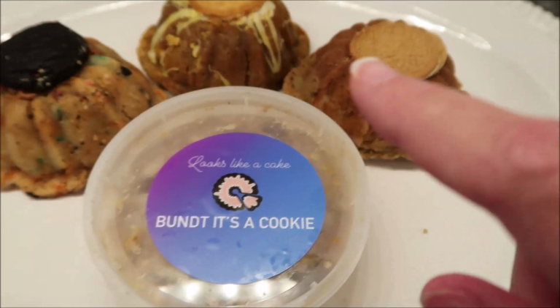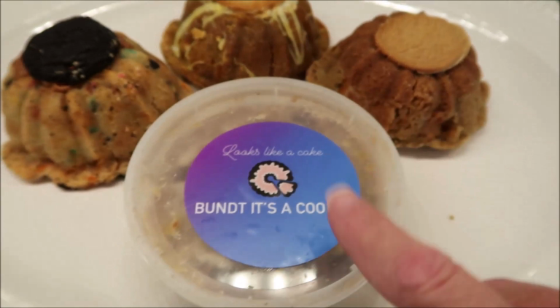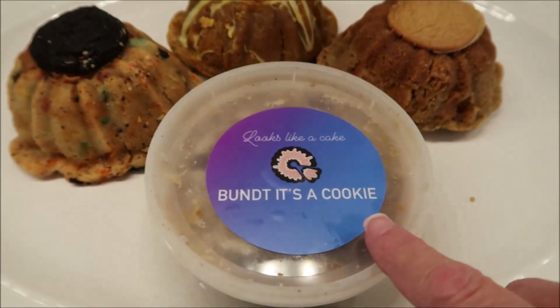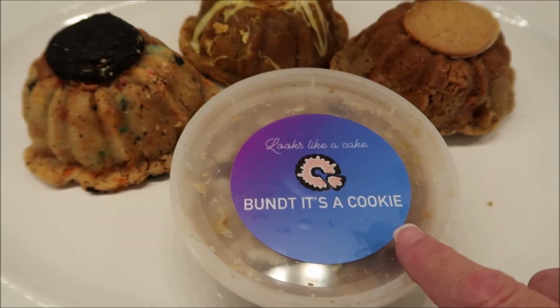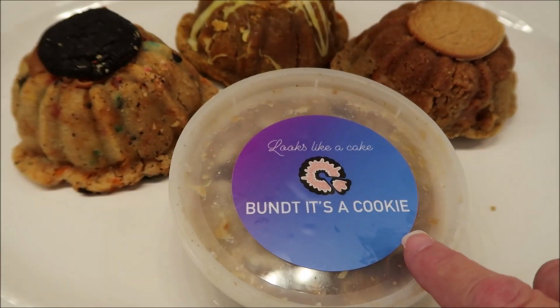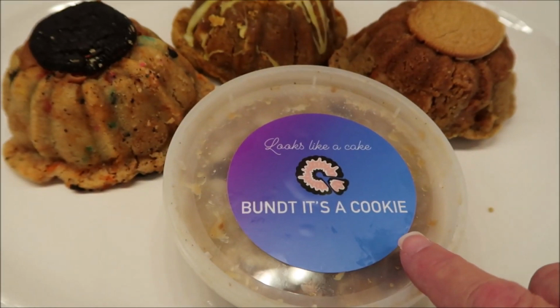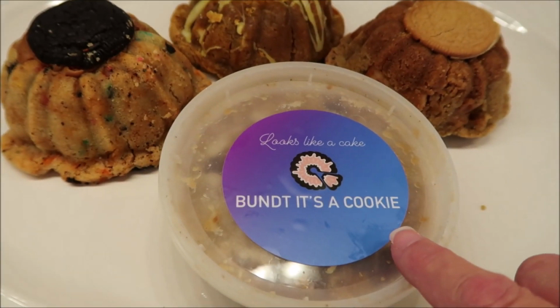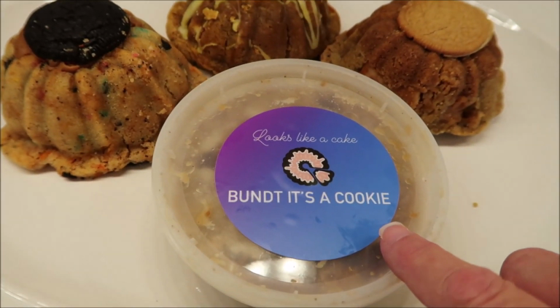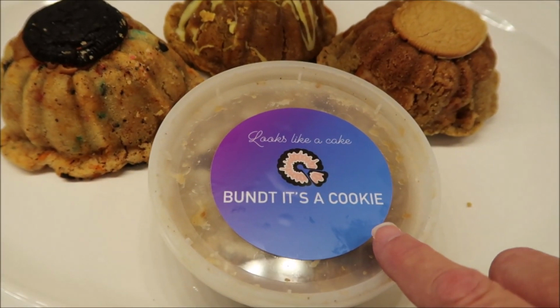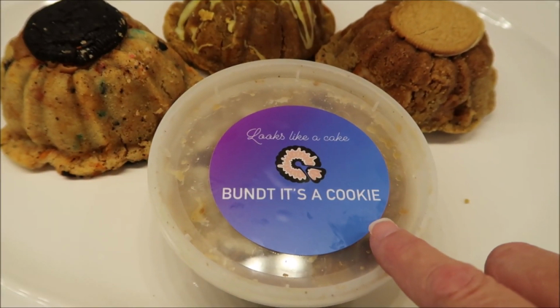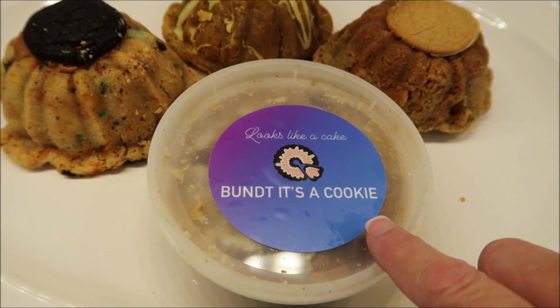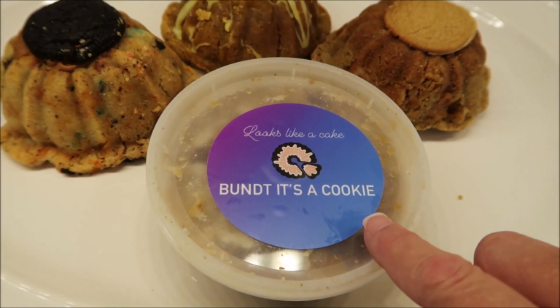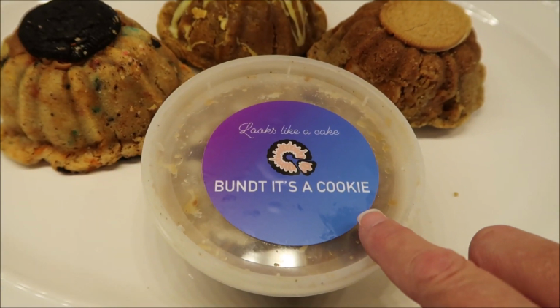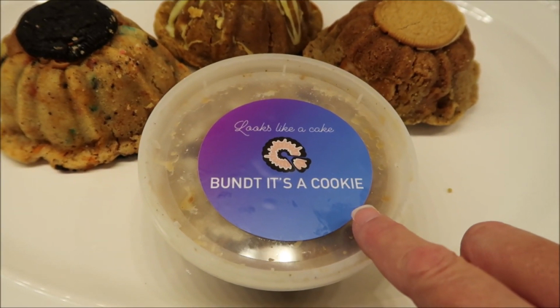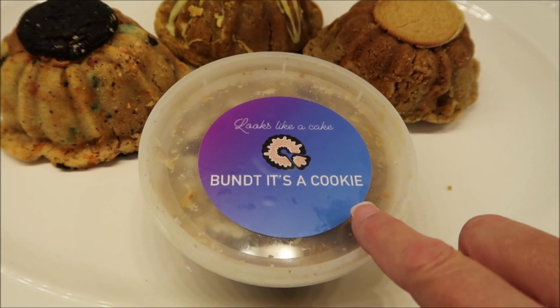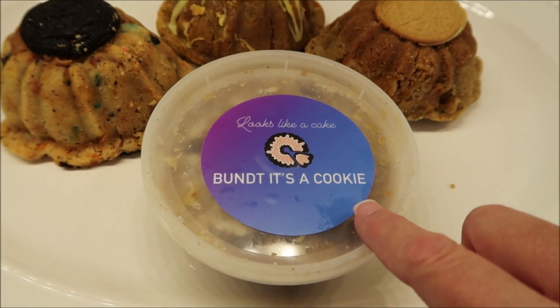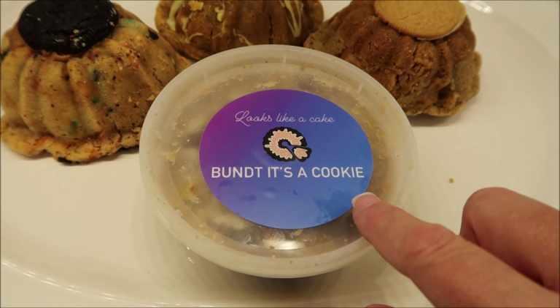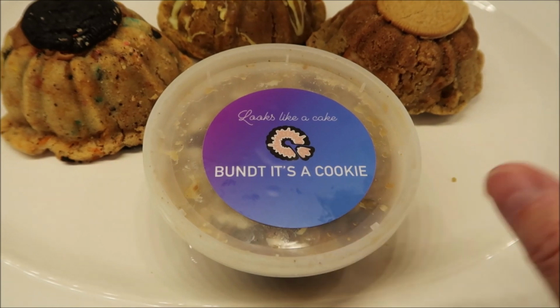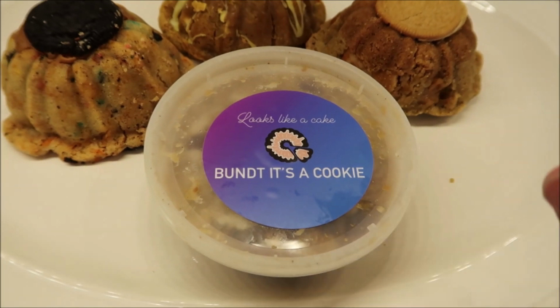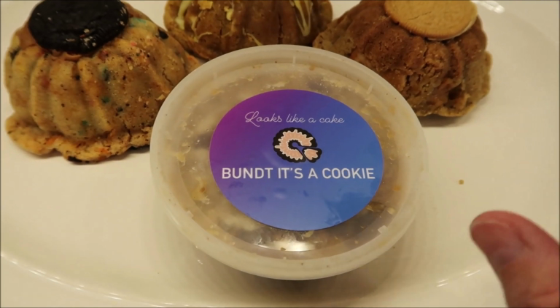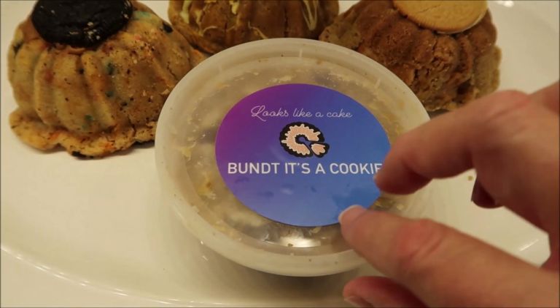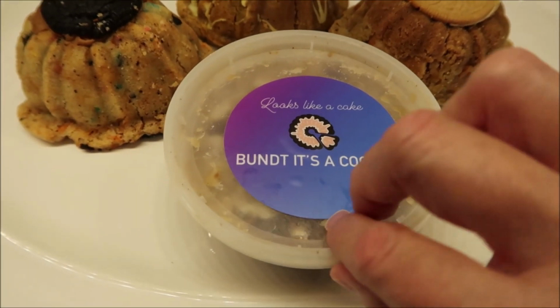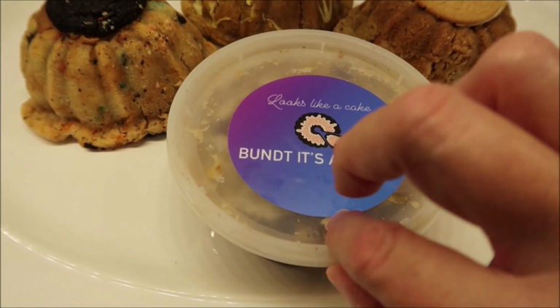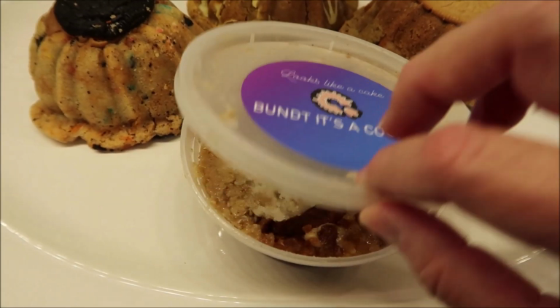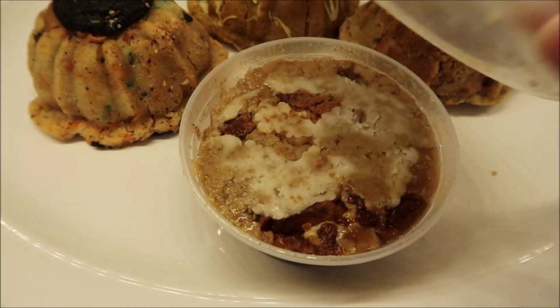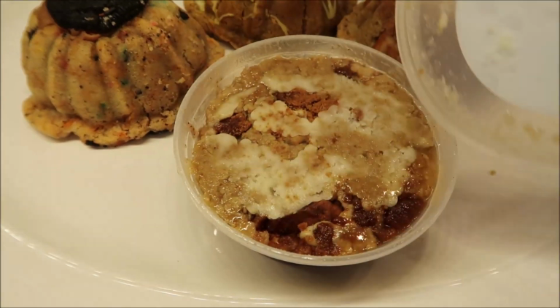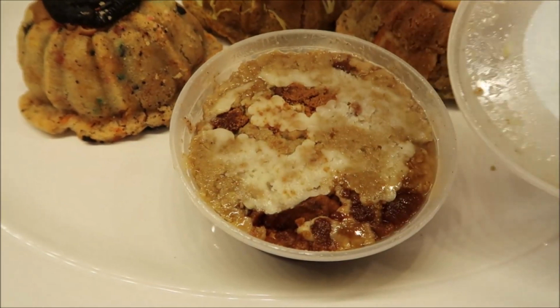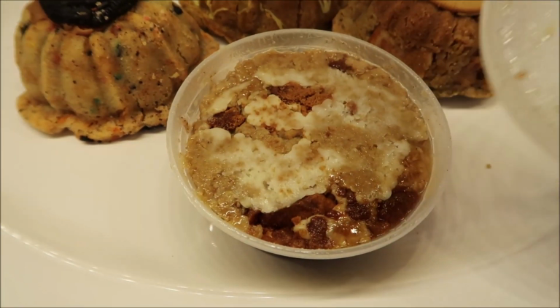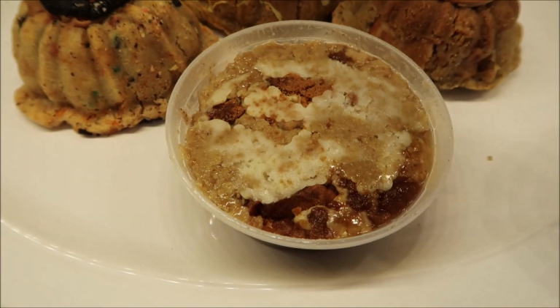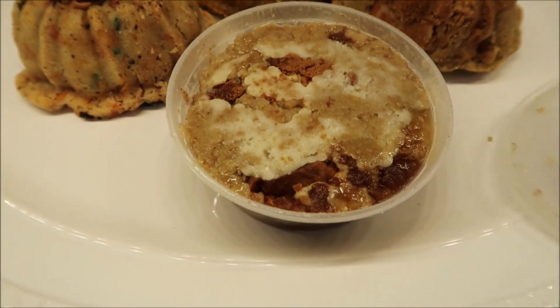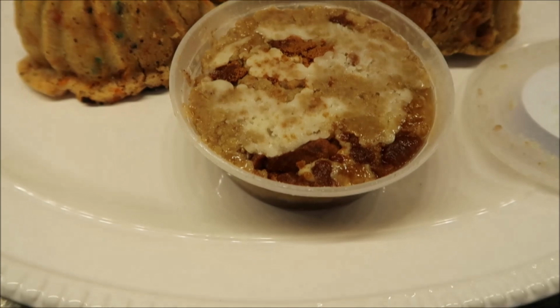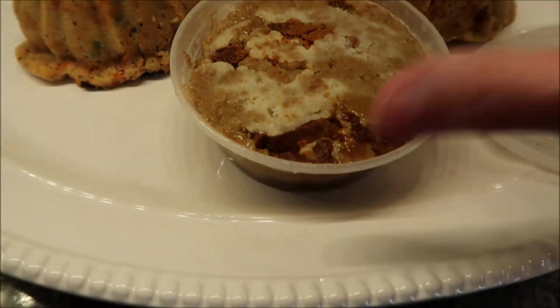And then this is the Black Friday Dossert — D-O-S-S-E-R-T — Dossert Cup, and it is layers. There's like four different layers.